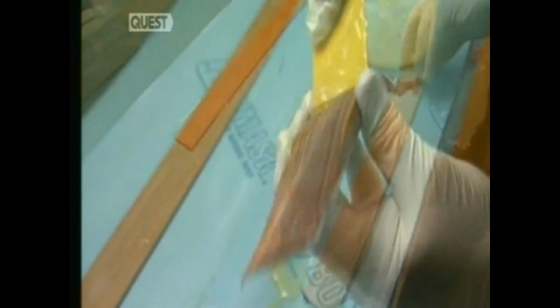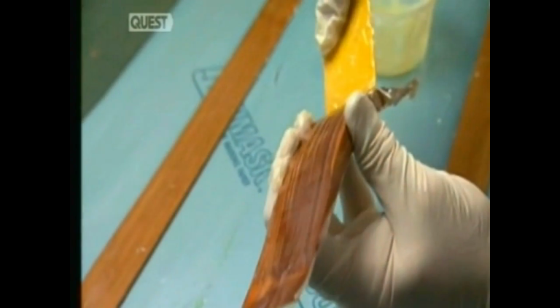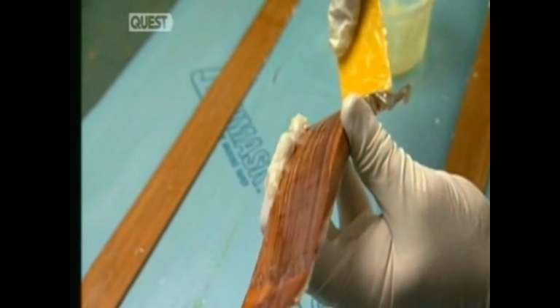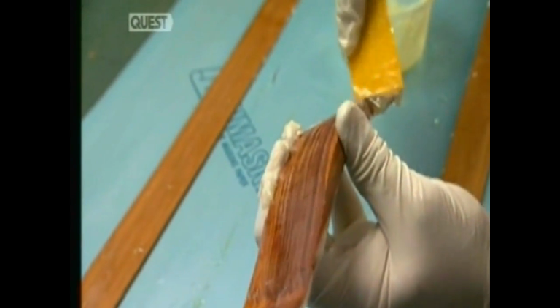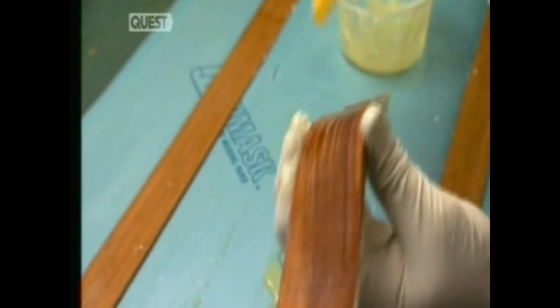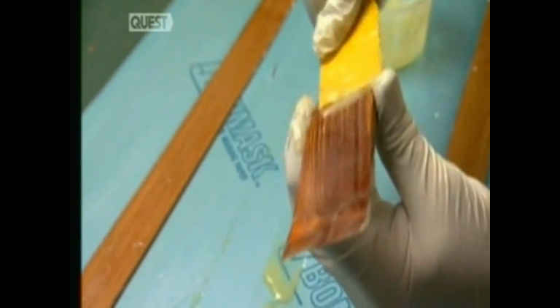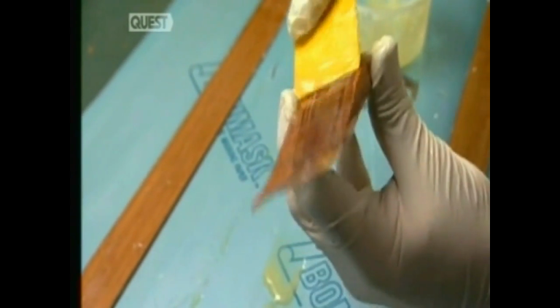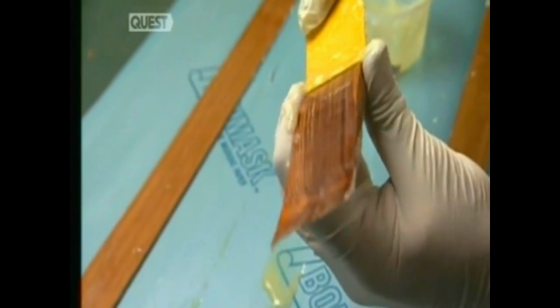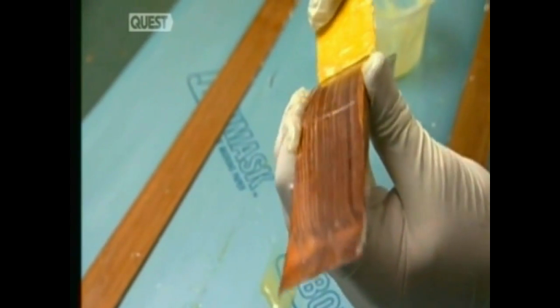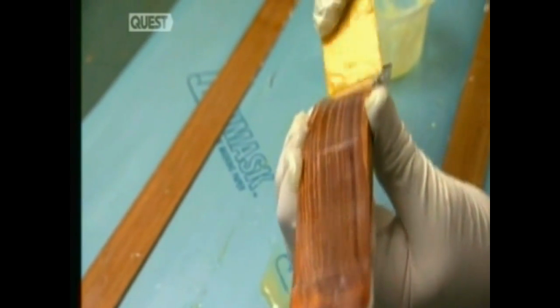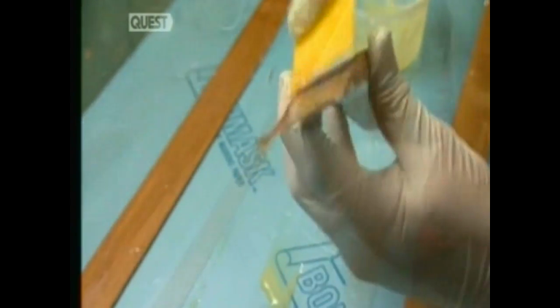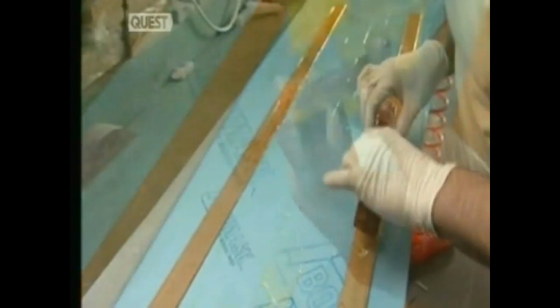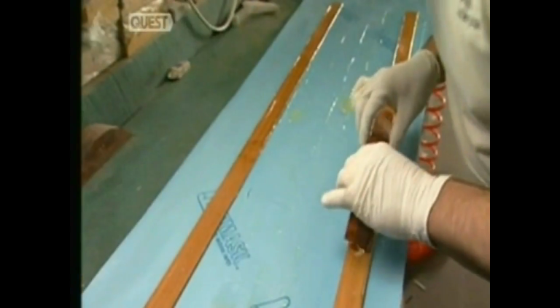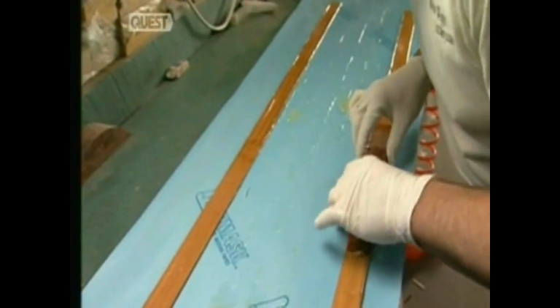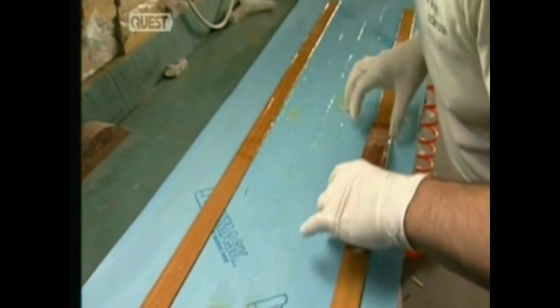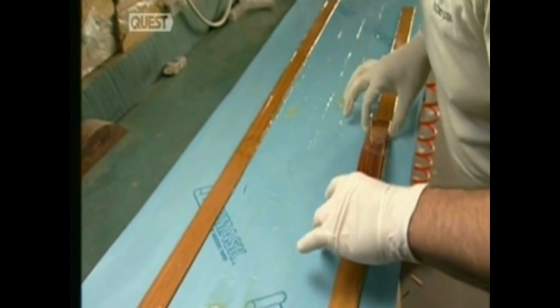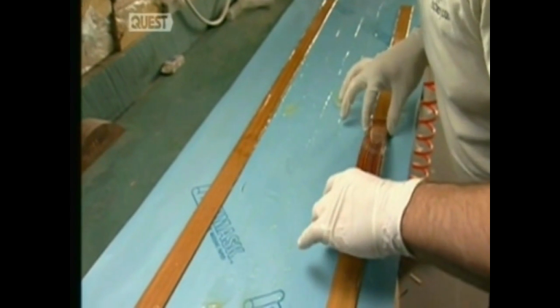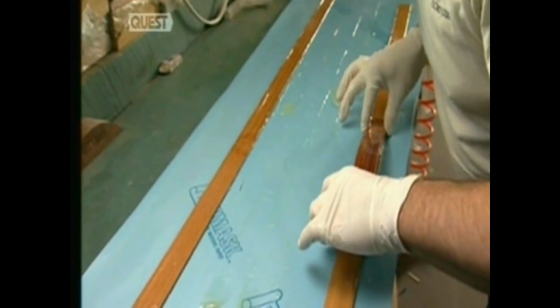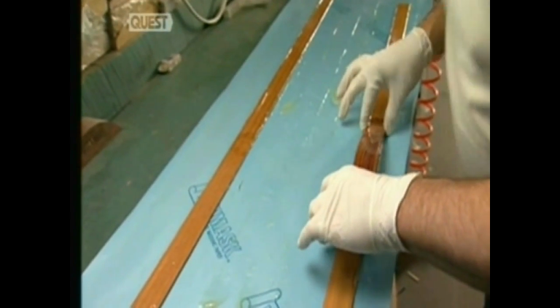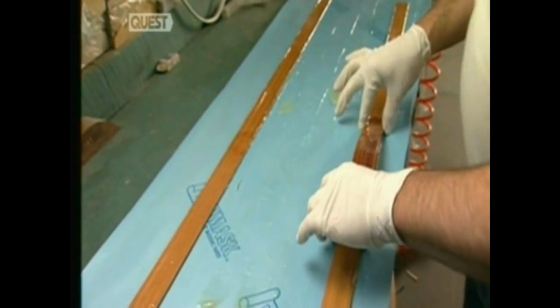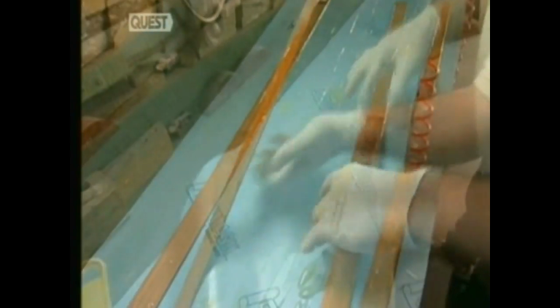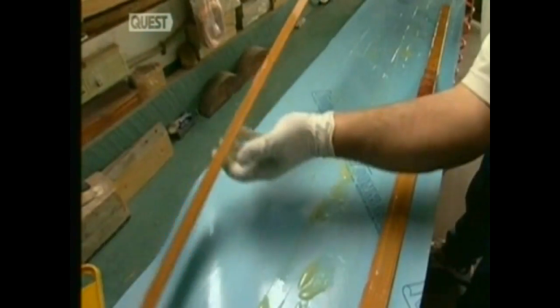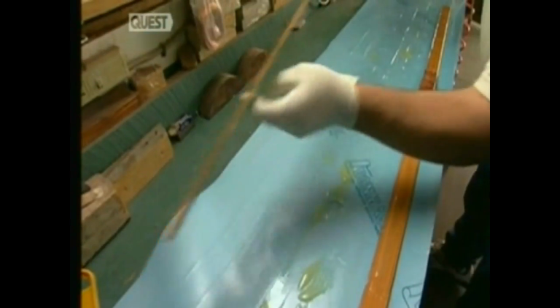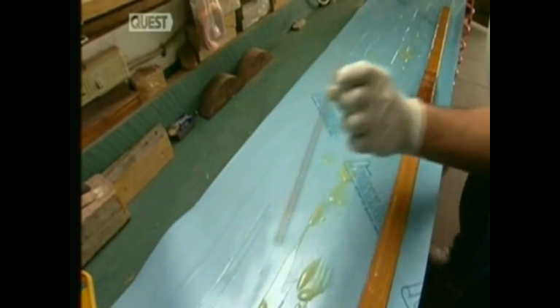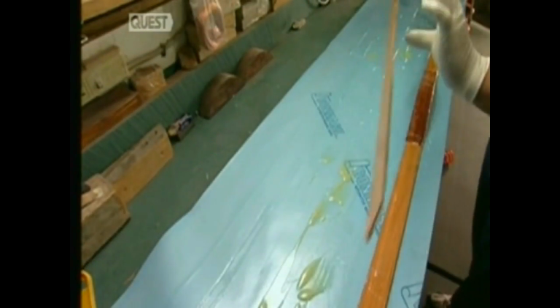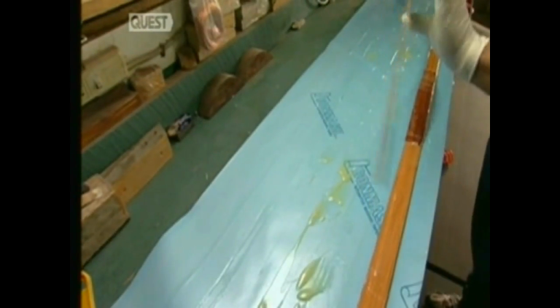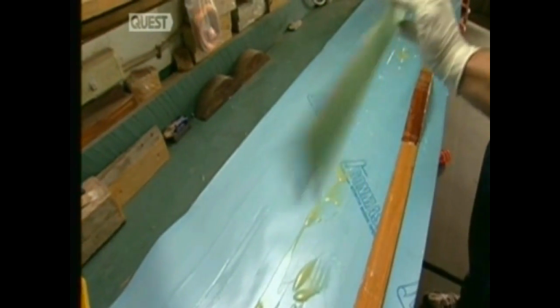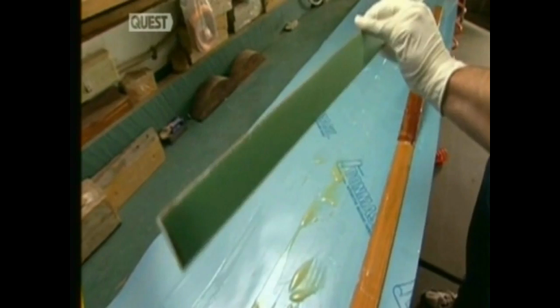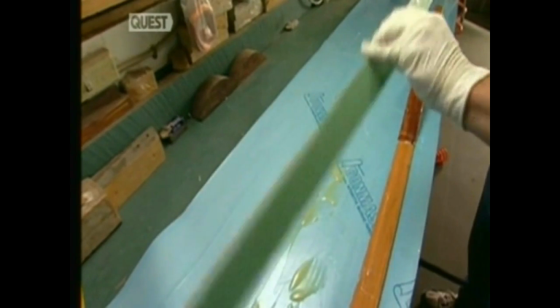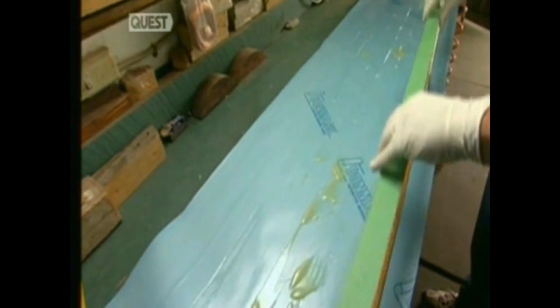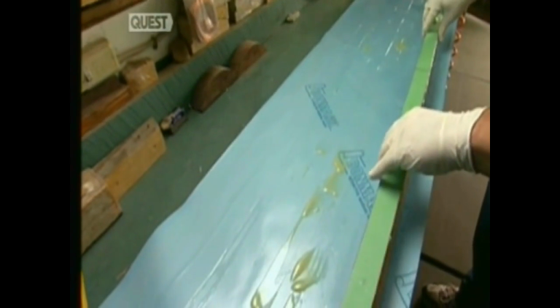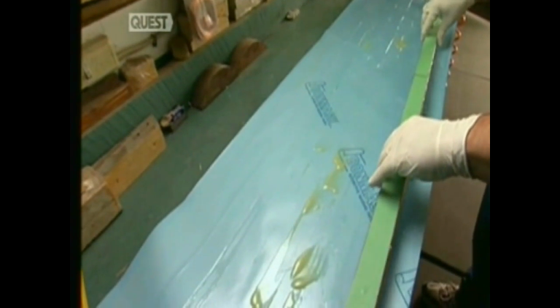Next, the wooden handle is glued to the fibreglass and wood lamination, and topped with a piece of masking tape to protect it from scratches and glue smudges.